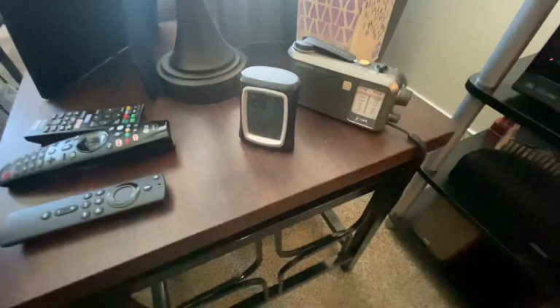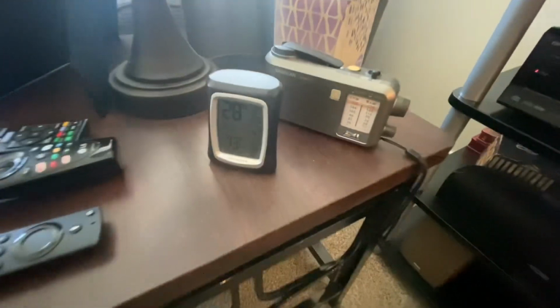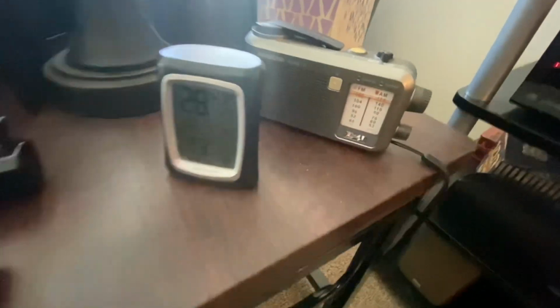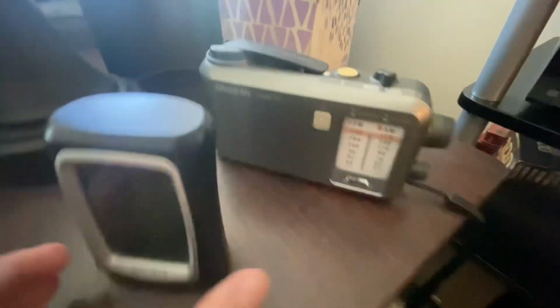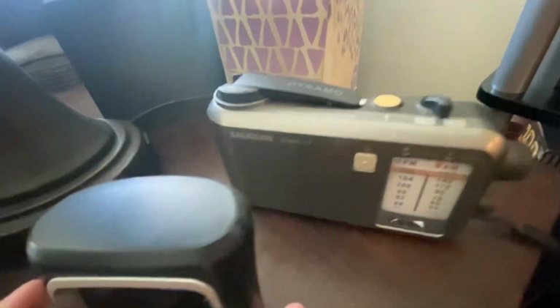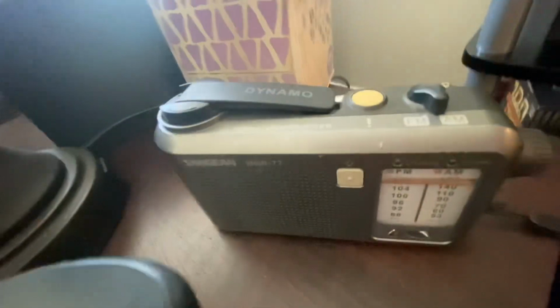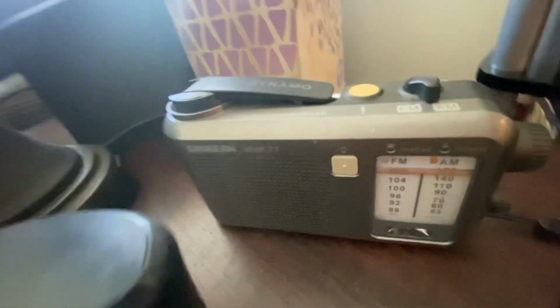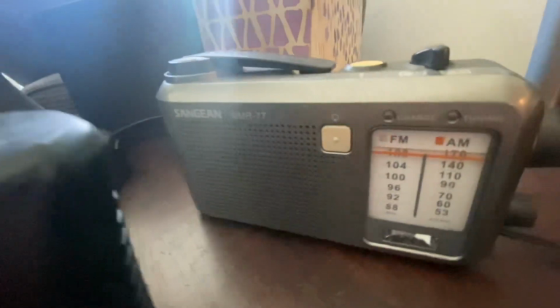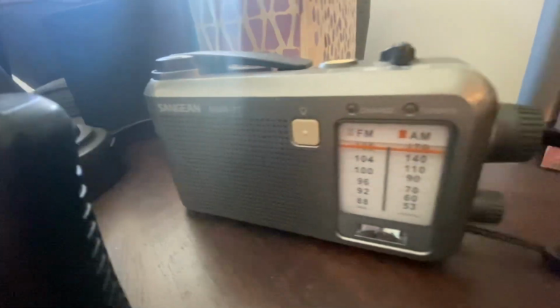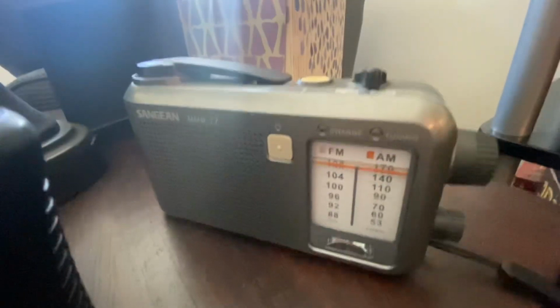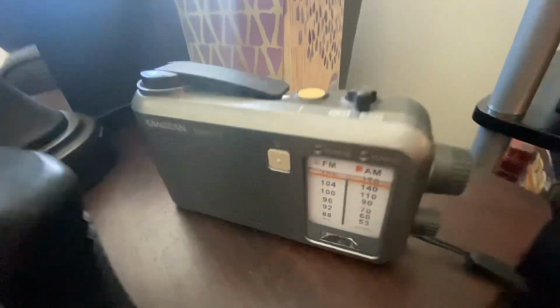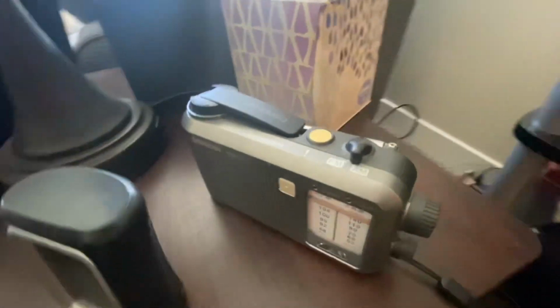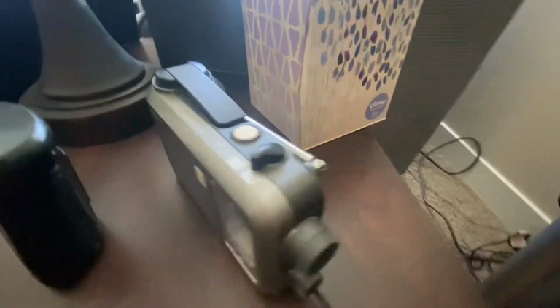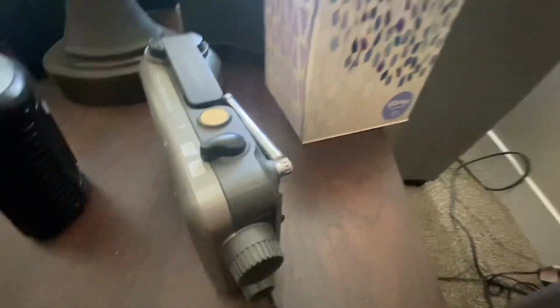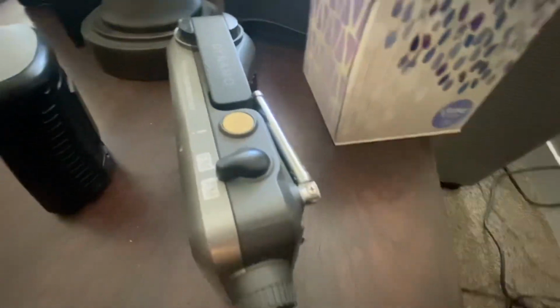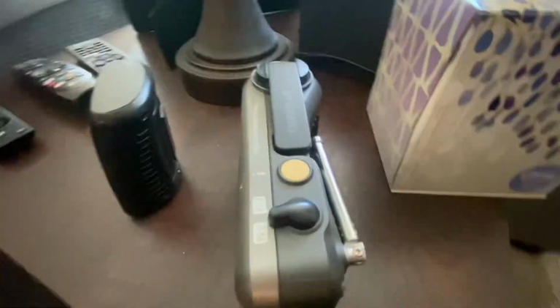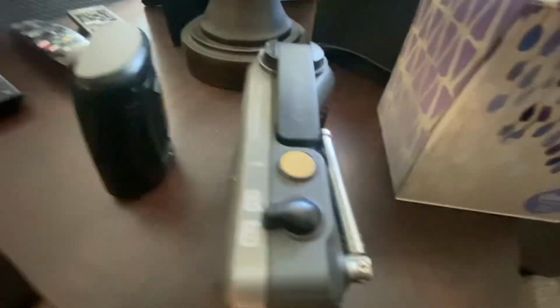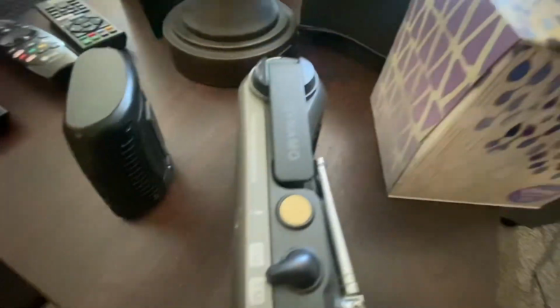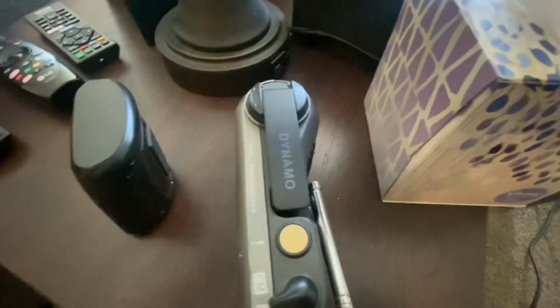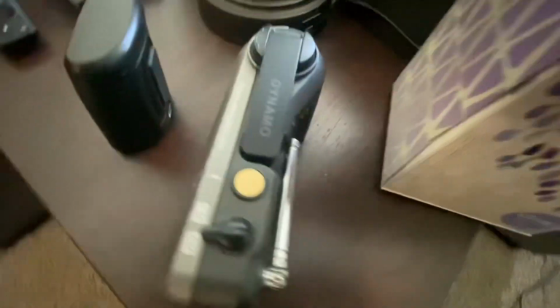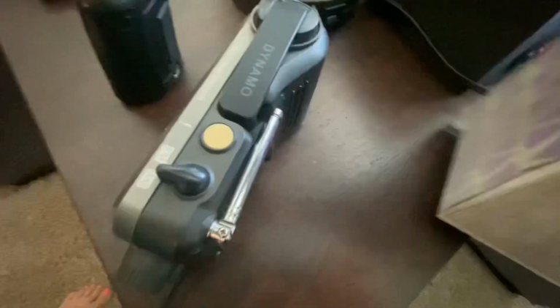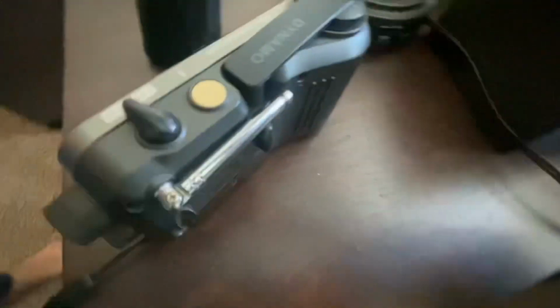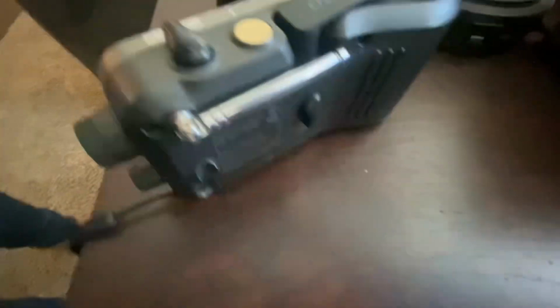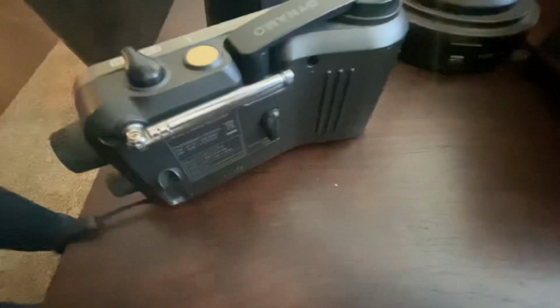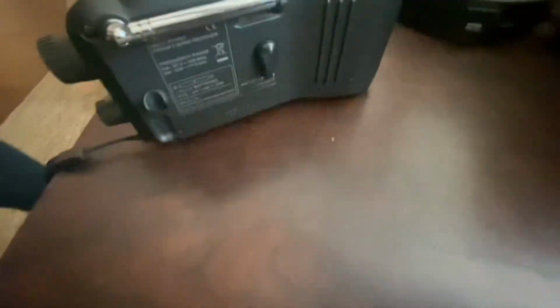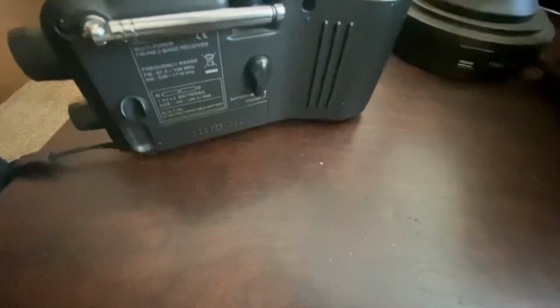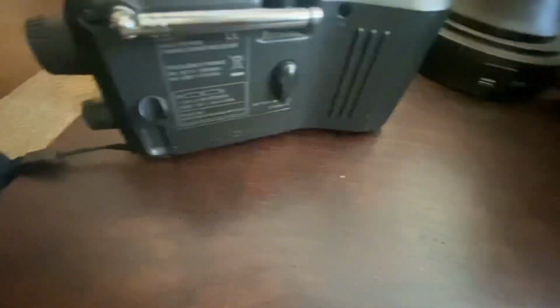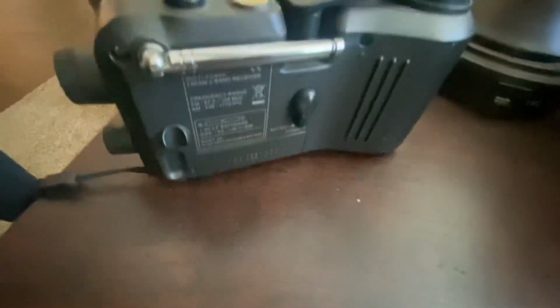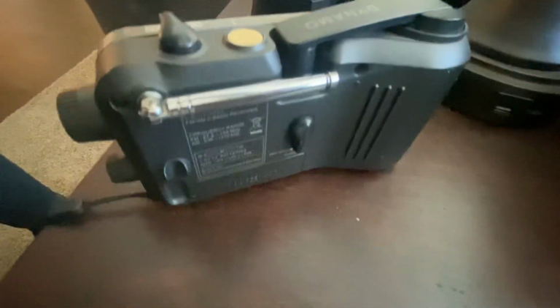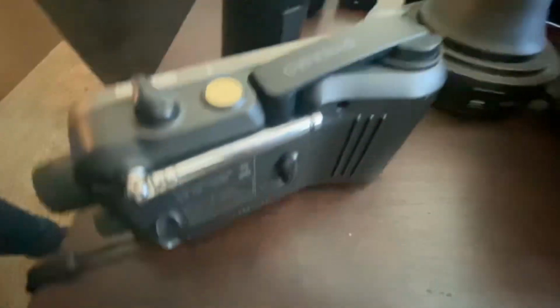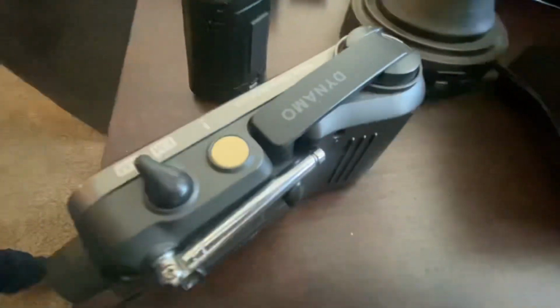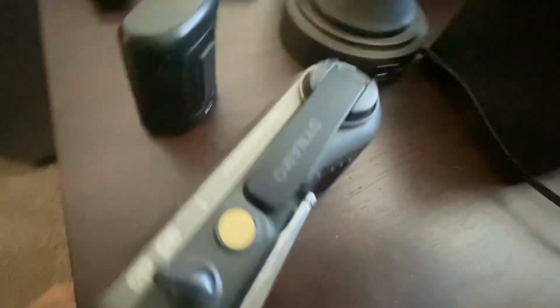This is the Sangin hand crank emergency radio. It works by way of either two AA batteries or an AC power adapter, neither of which are included. To work, you have to wind it for at least a minute, and that will give you 30 minutes of listening time.